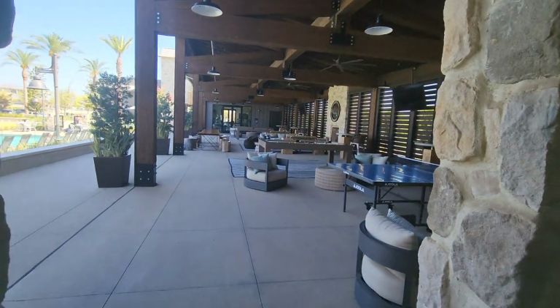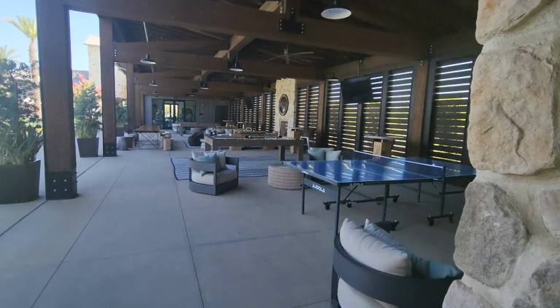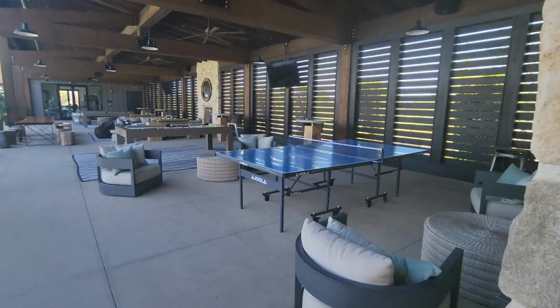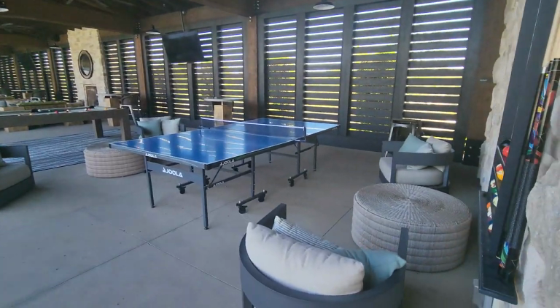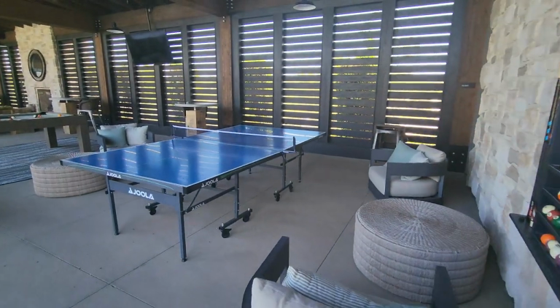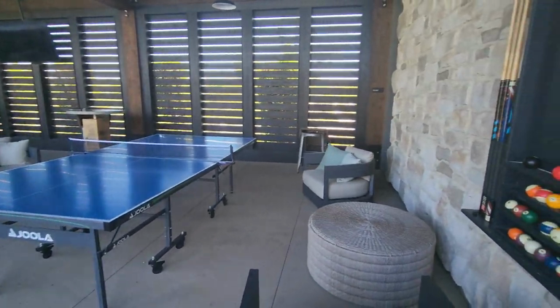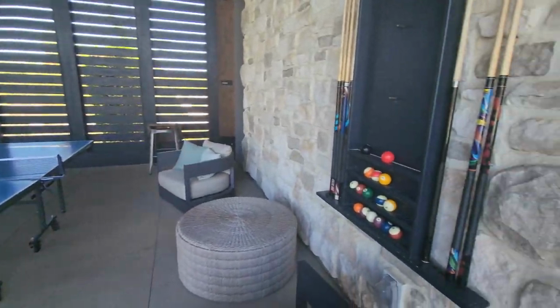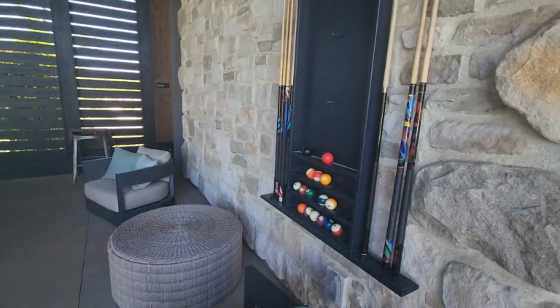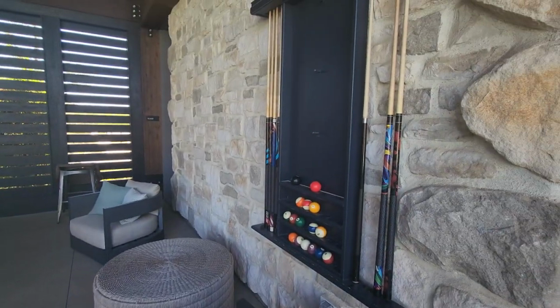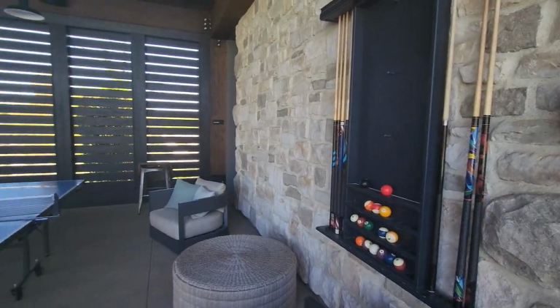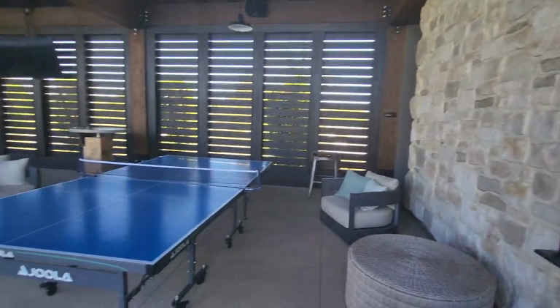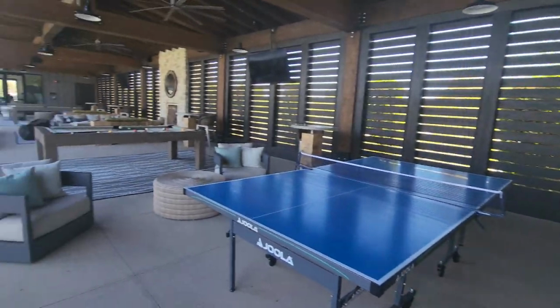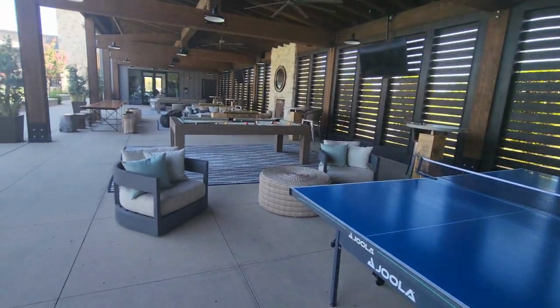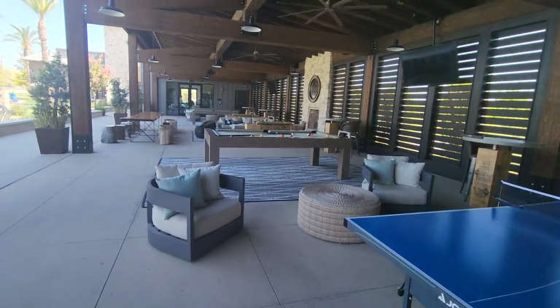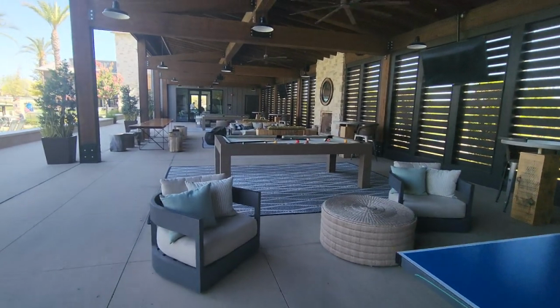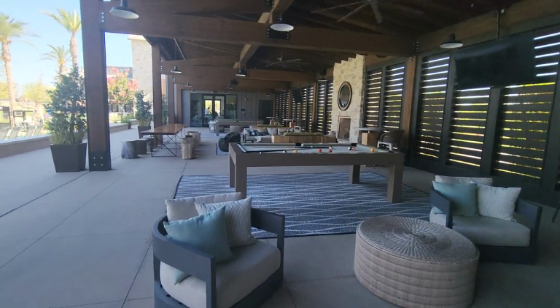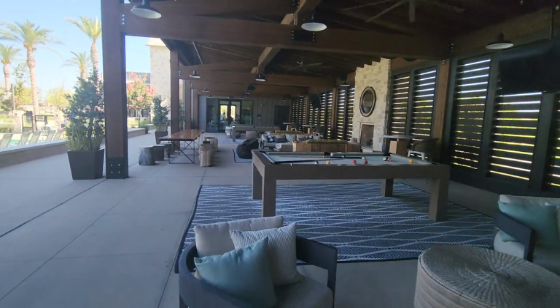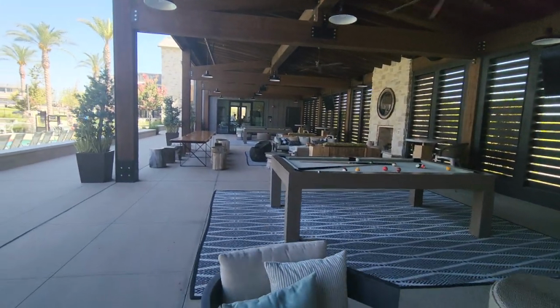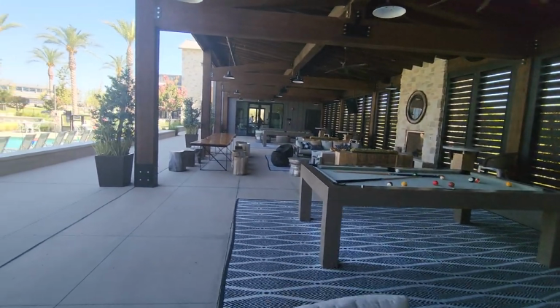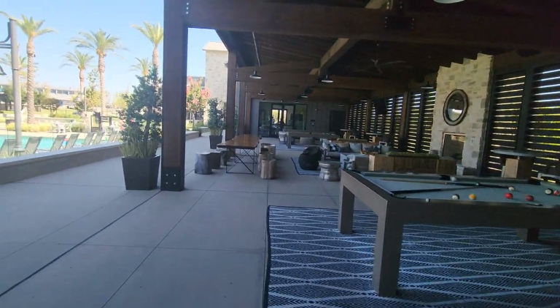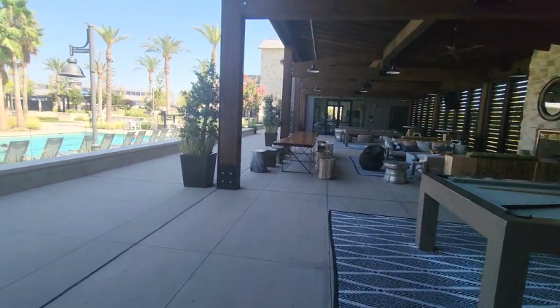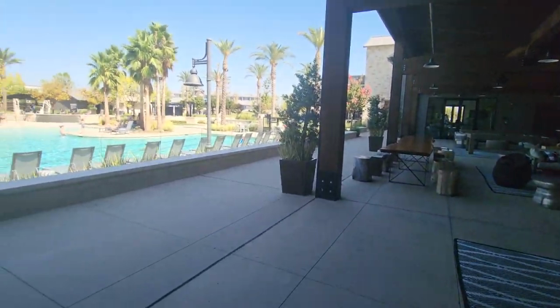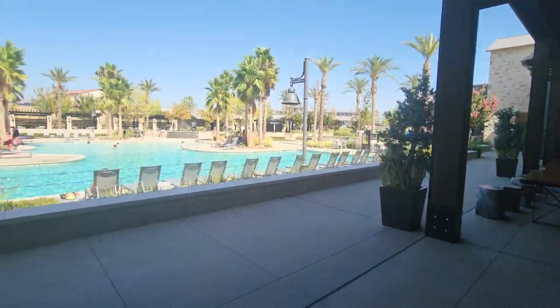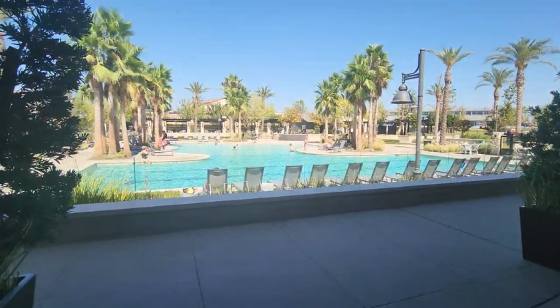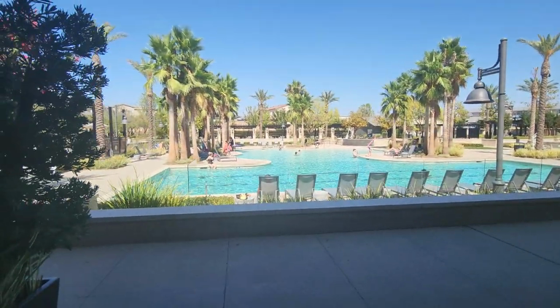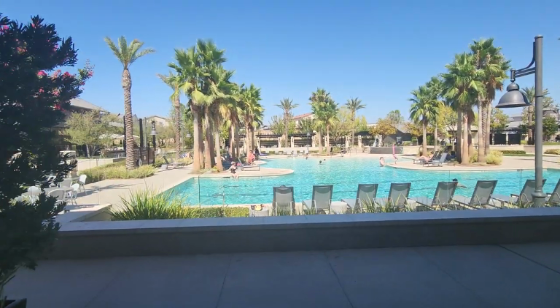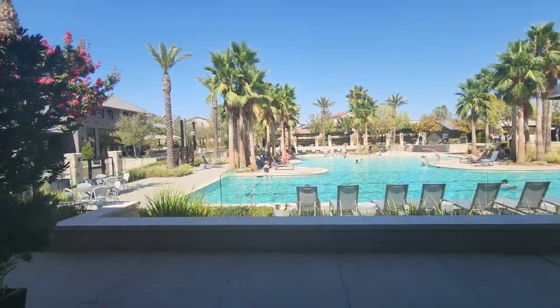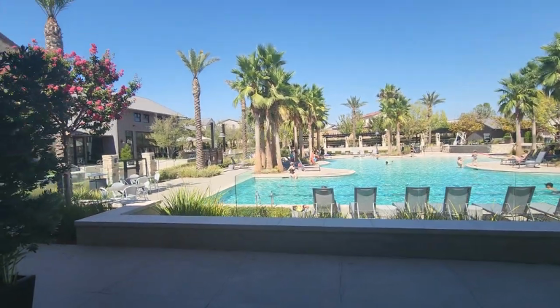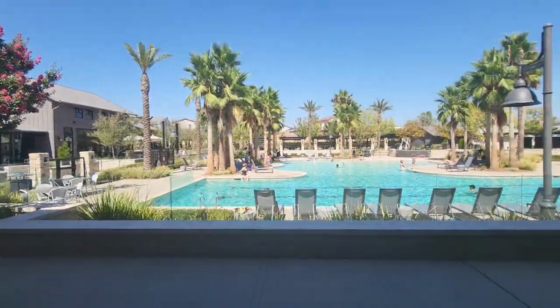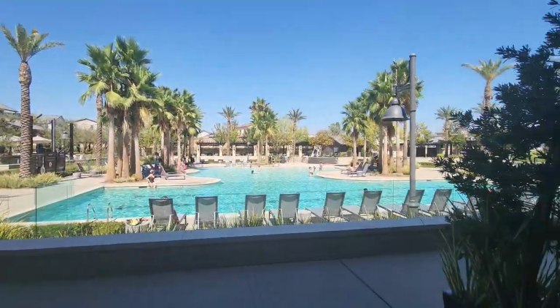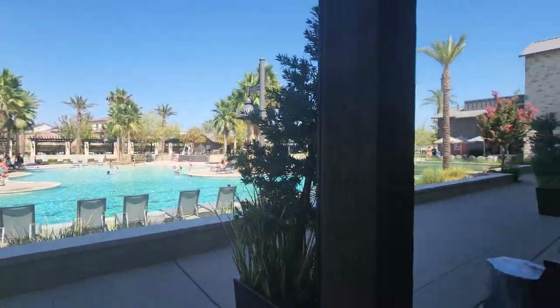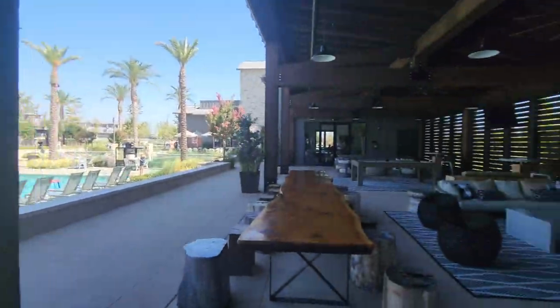I like the ping pong table right here. The pool table. Equipment. Nice little lounge area. The pool feel to it — hang out and enjoy the pool.